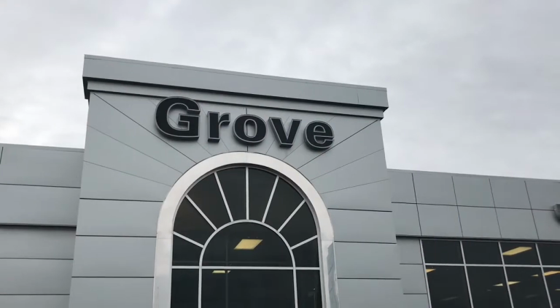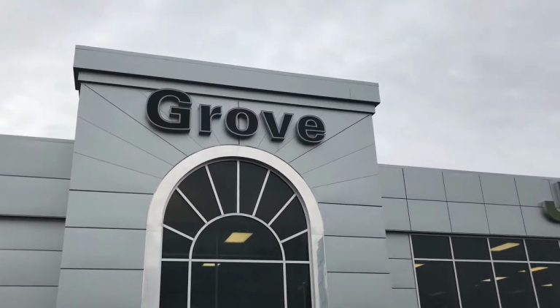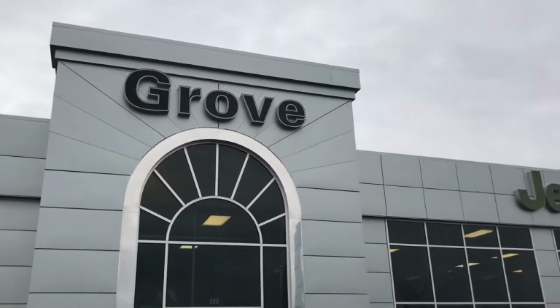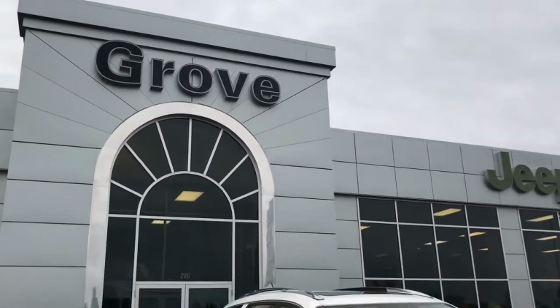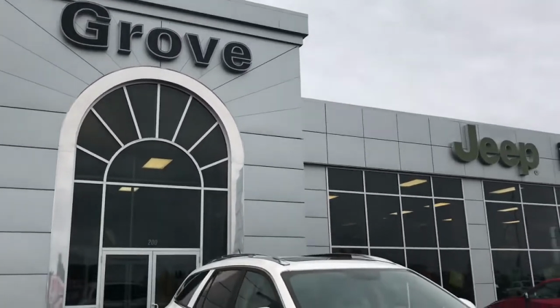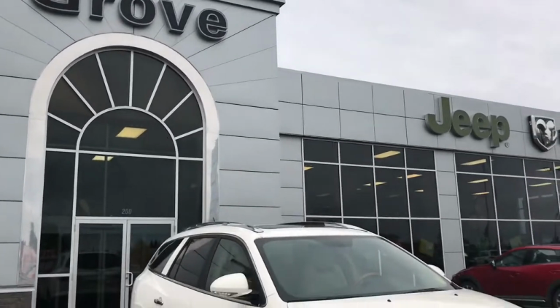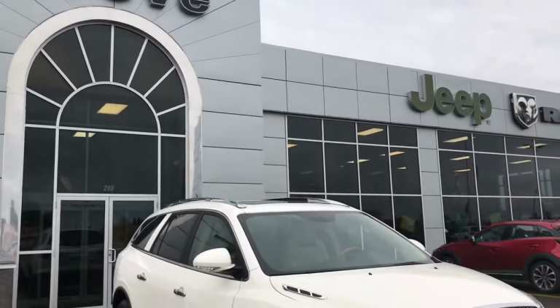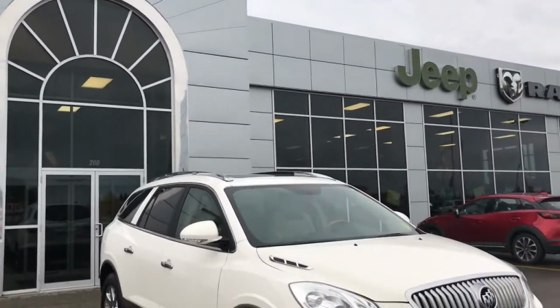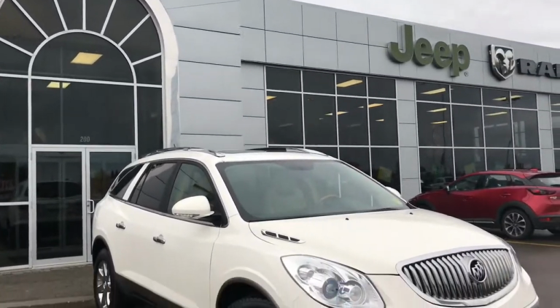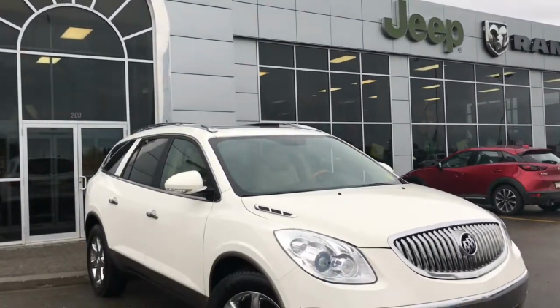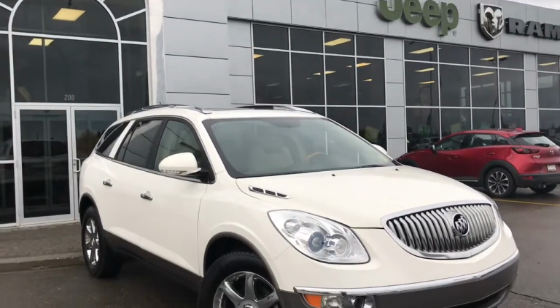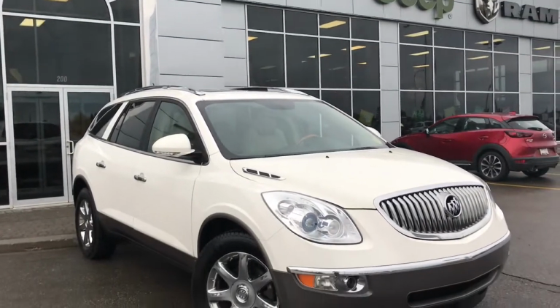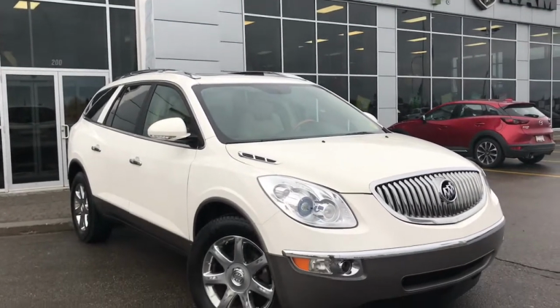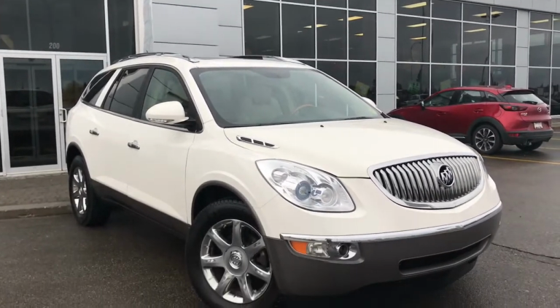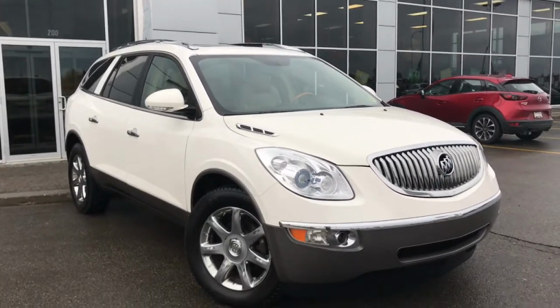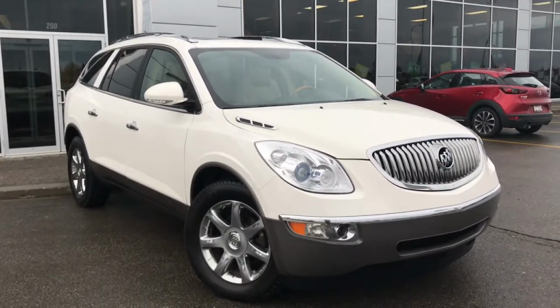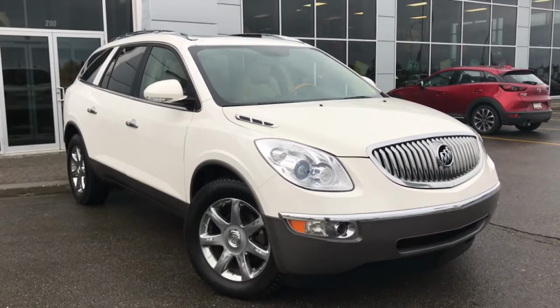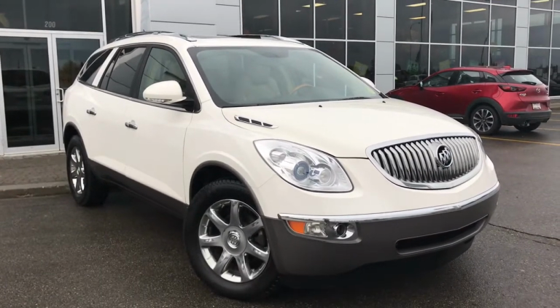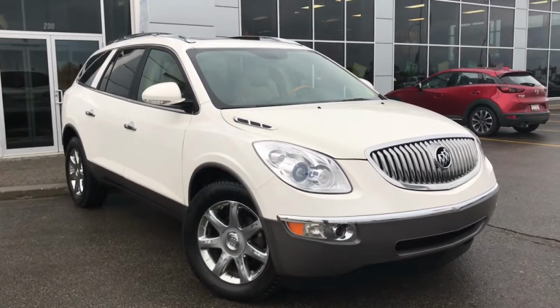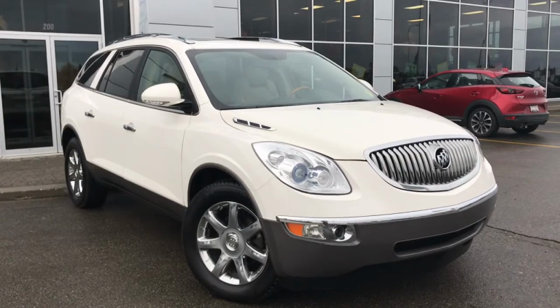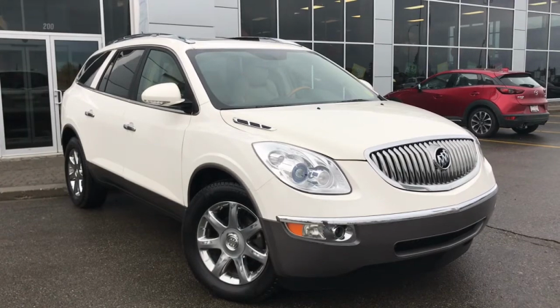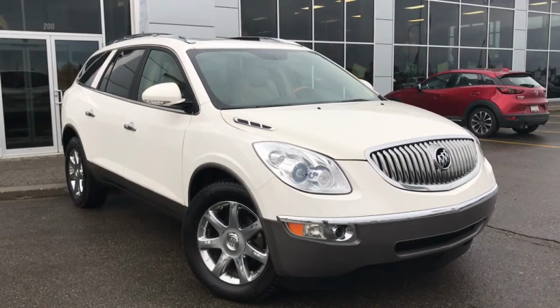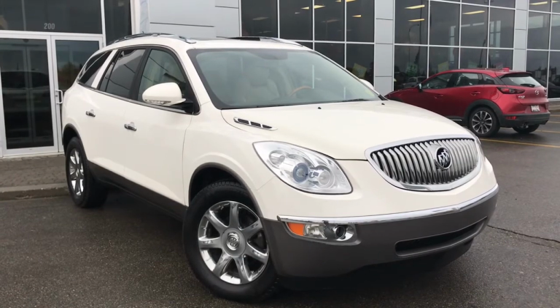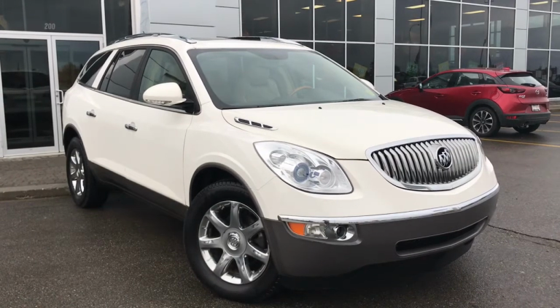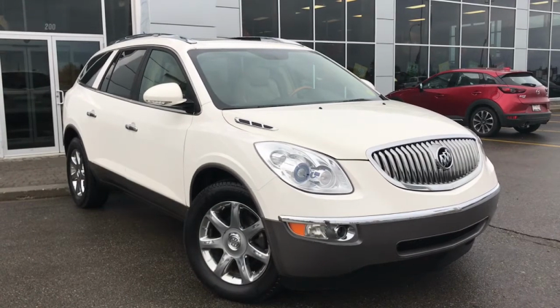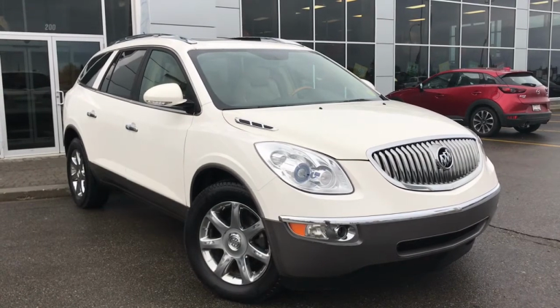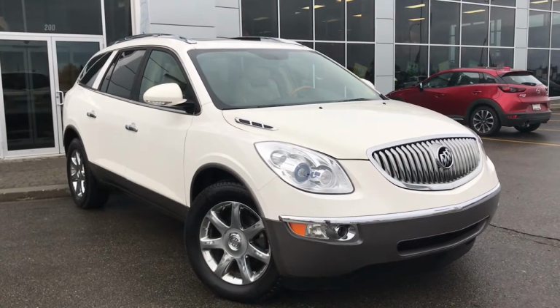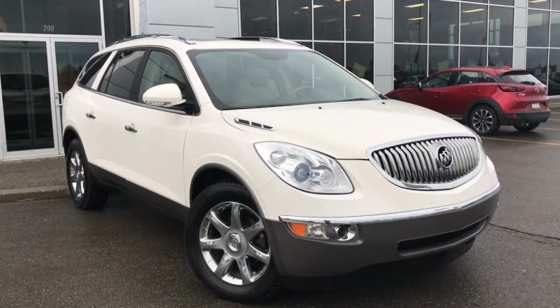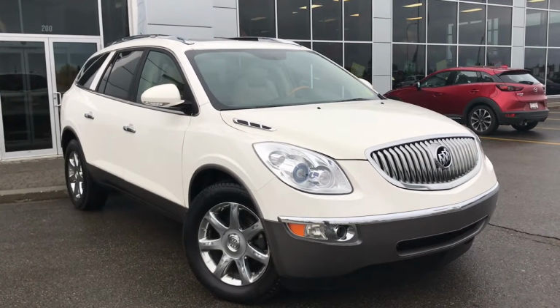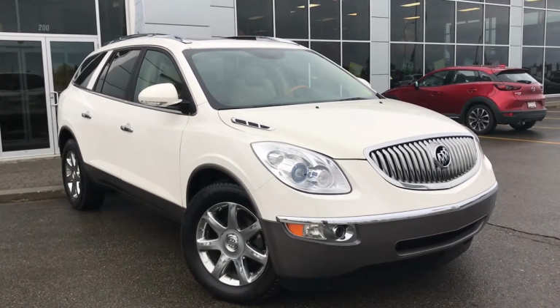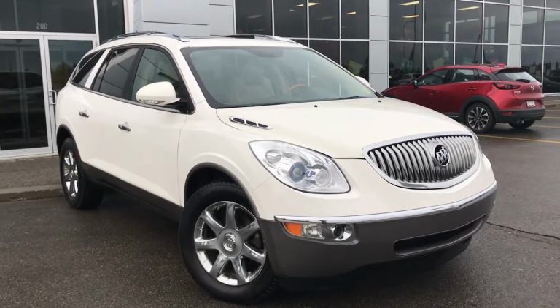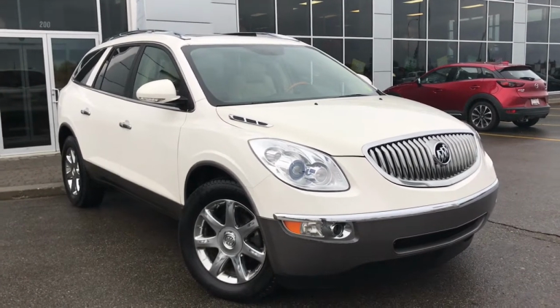Hello and welcome to Grove Dodge. My name is Jasmine and today we're going to be looking at this 2008 Buick Enclave CXL in white.